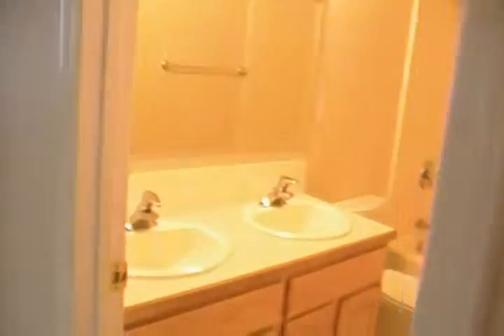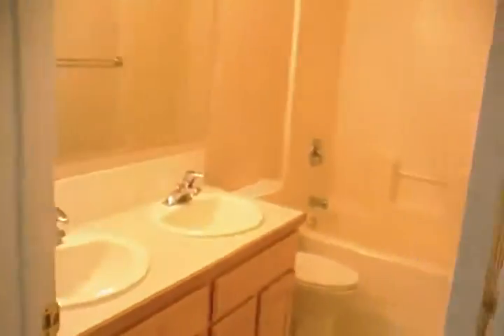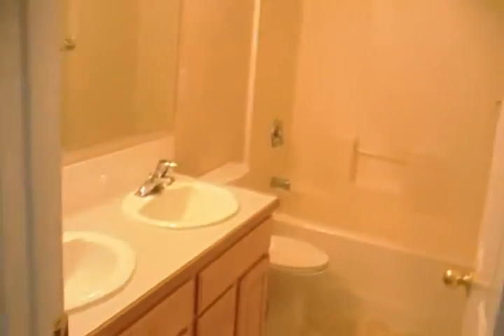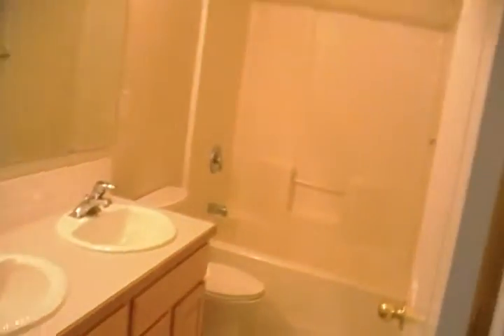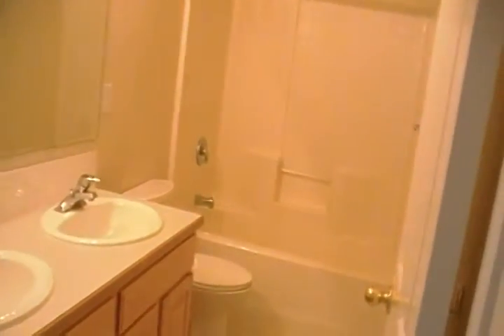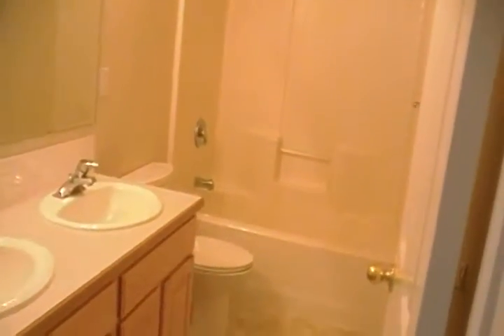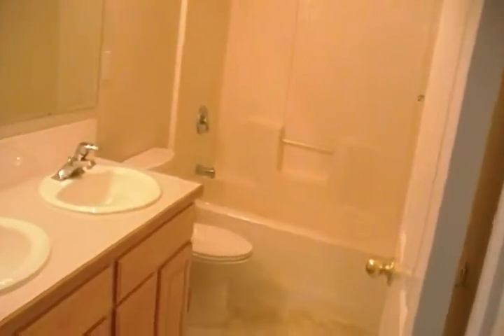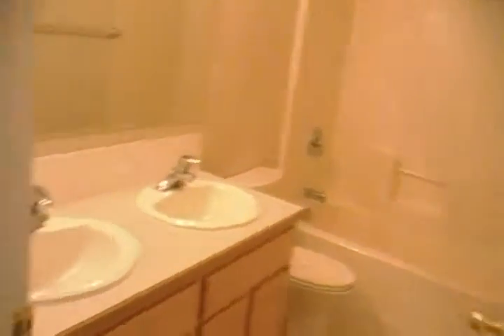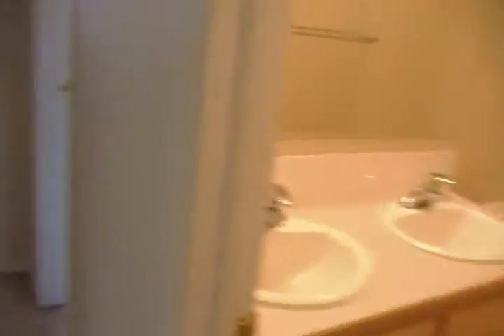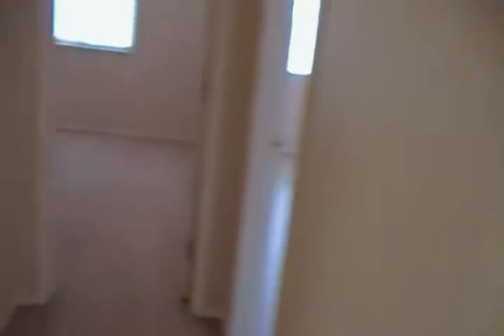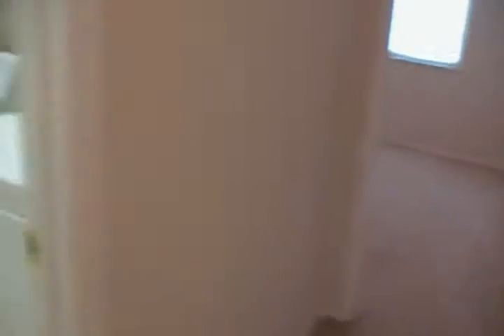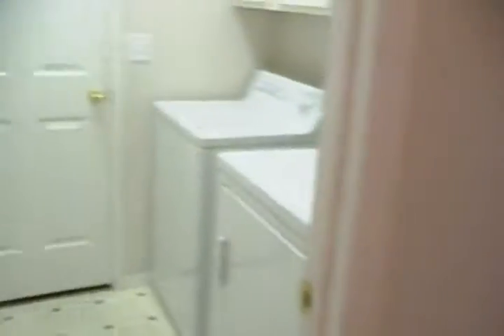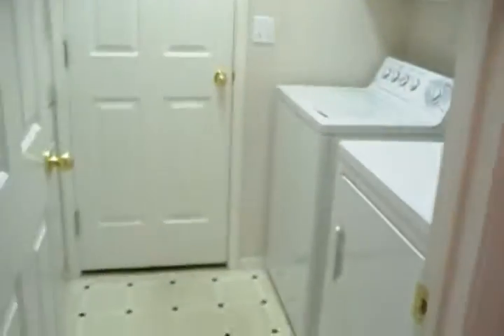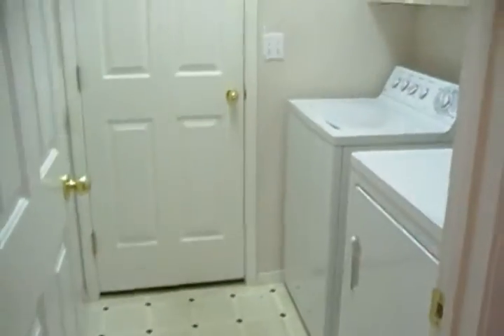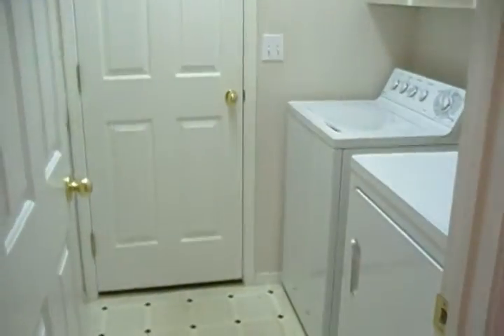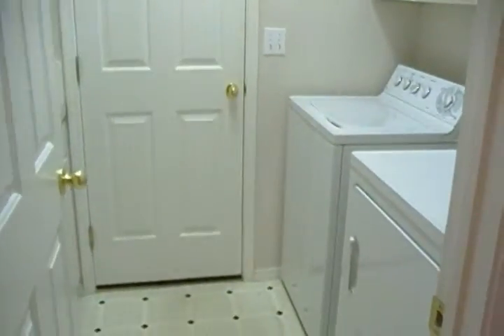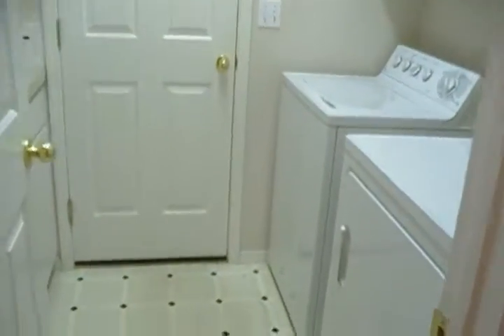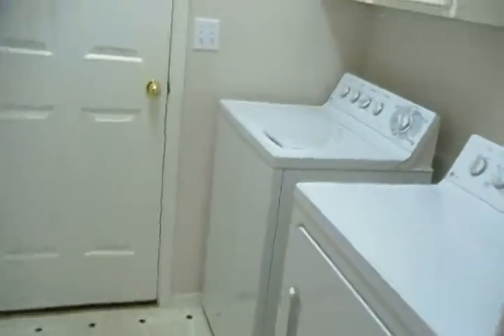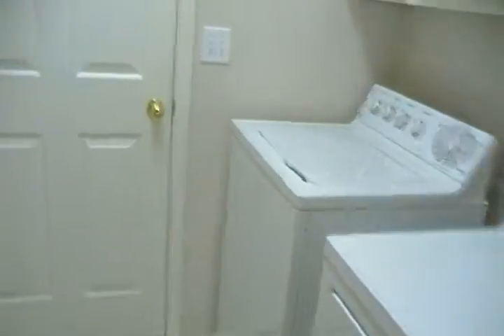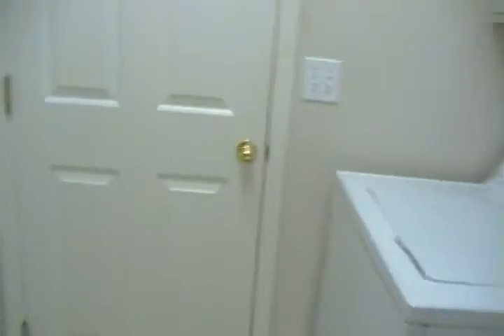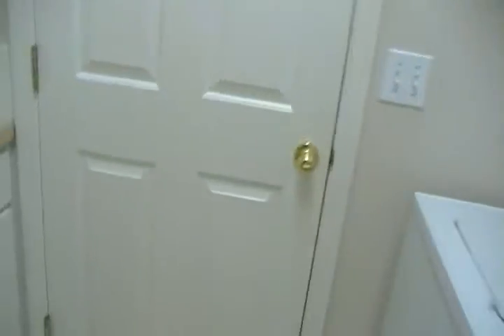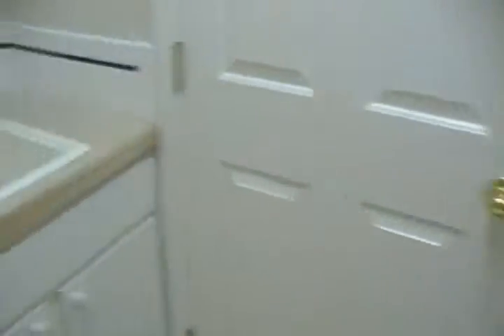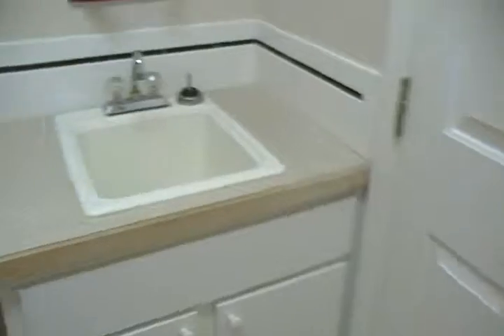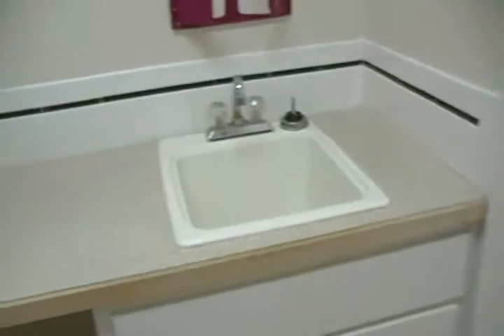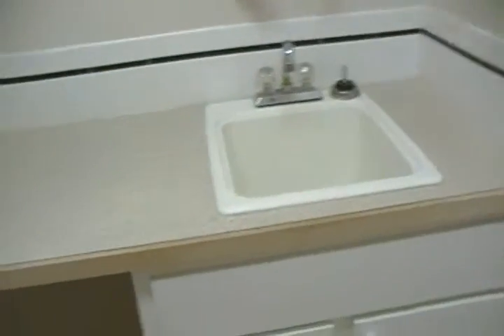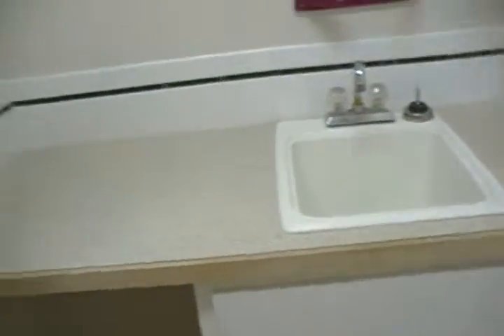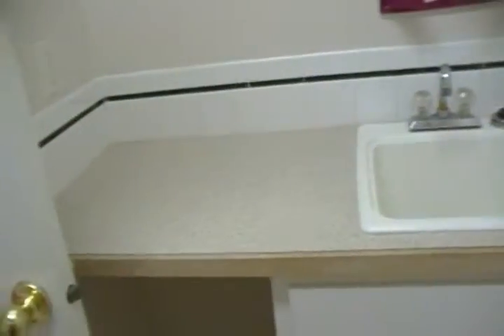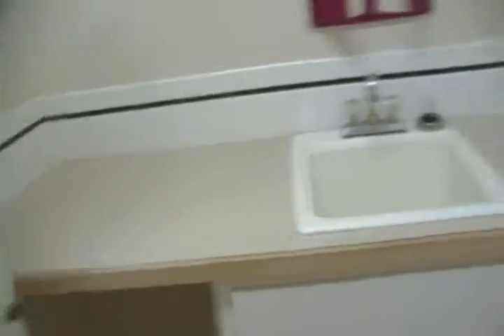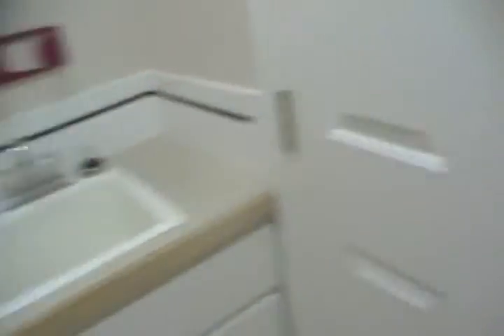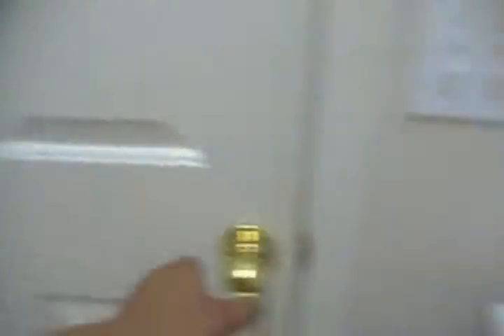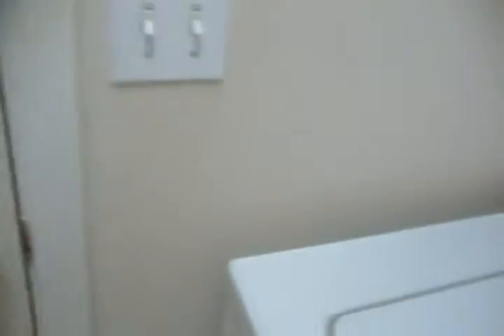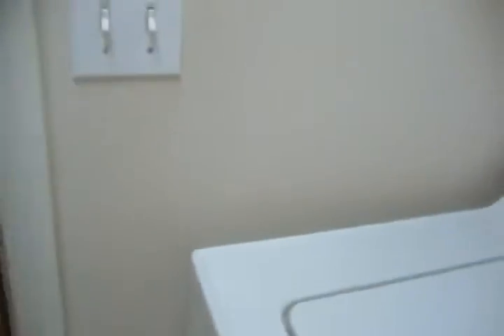There is a very nice size hall bath with dual vanity. Very nice laundry room — washer and dryer is included. There is also a utility sink and folding table in this laundry room.